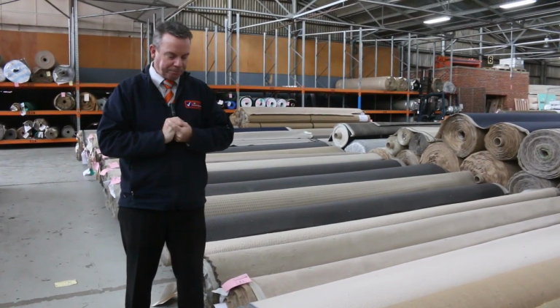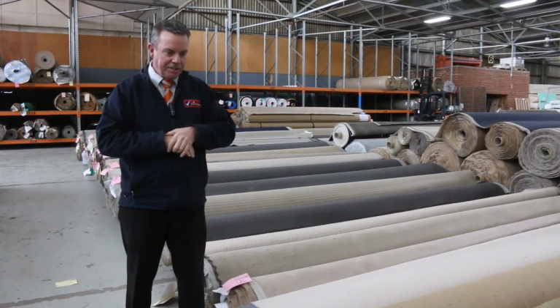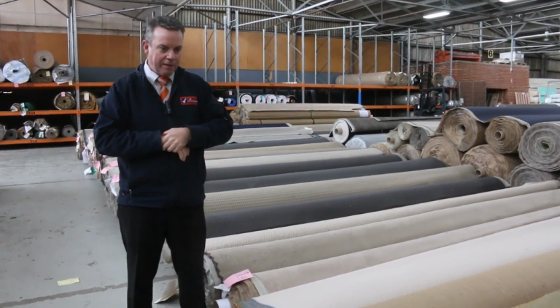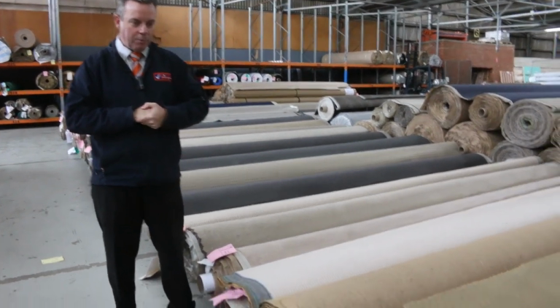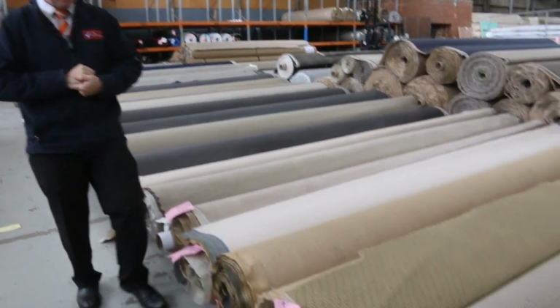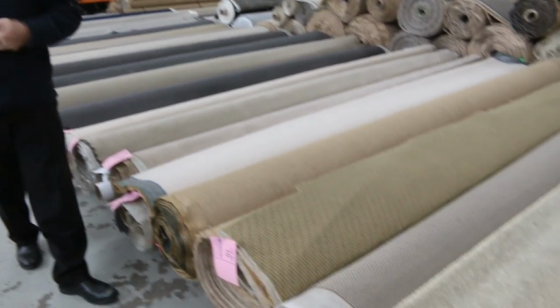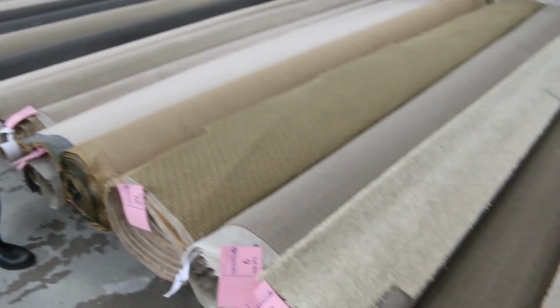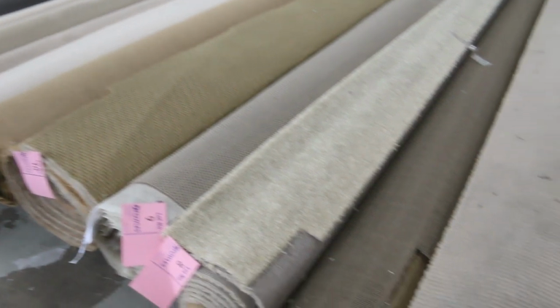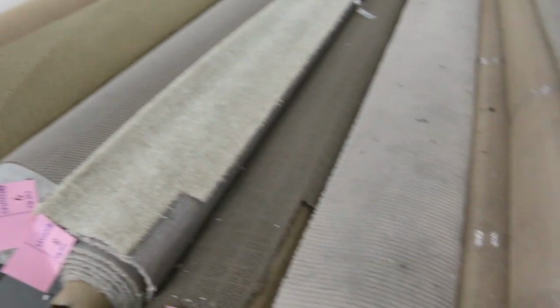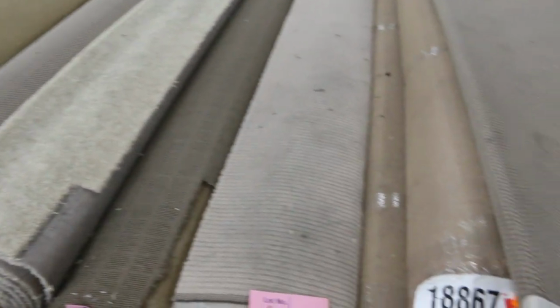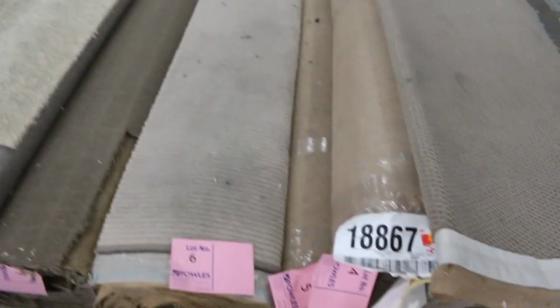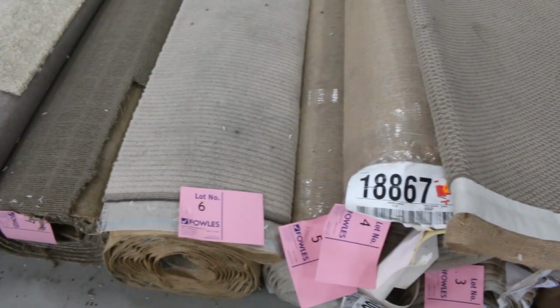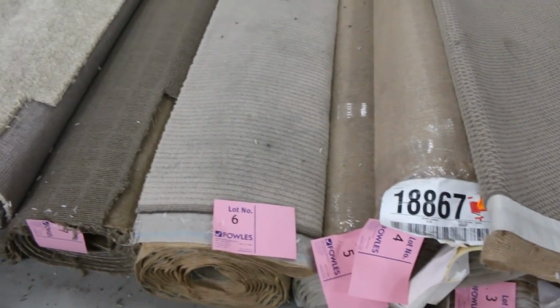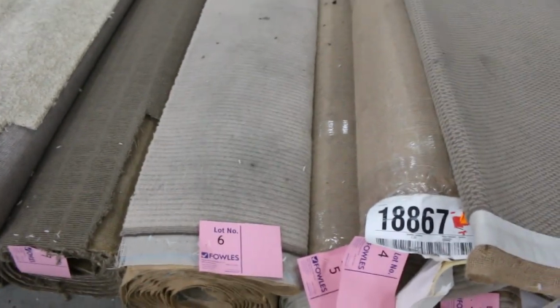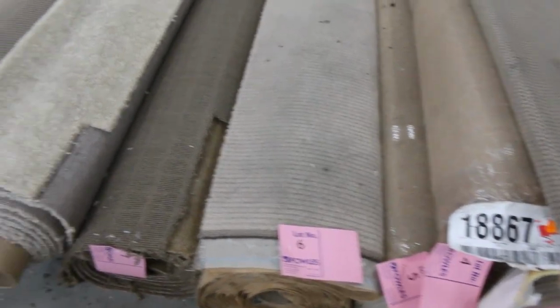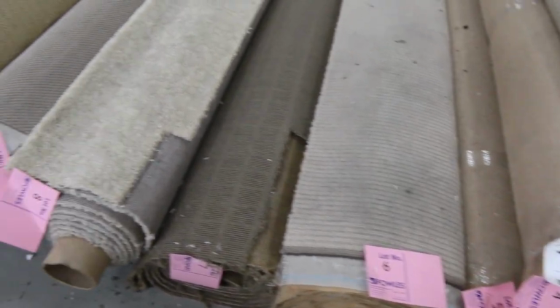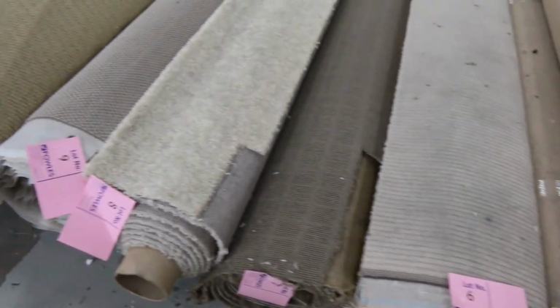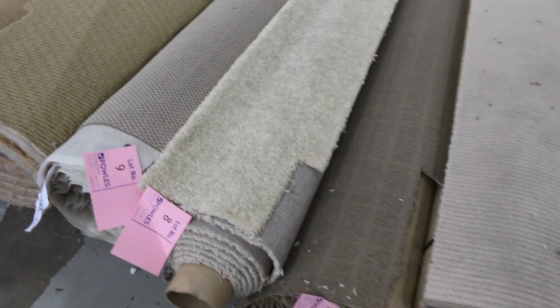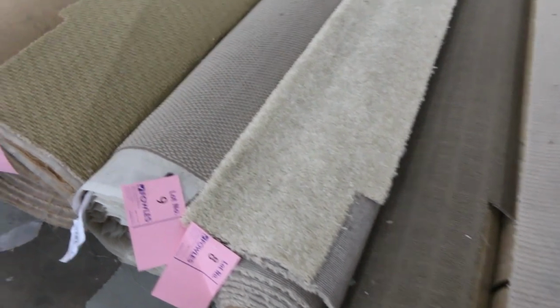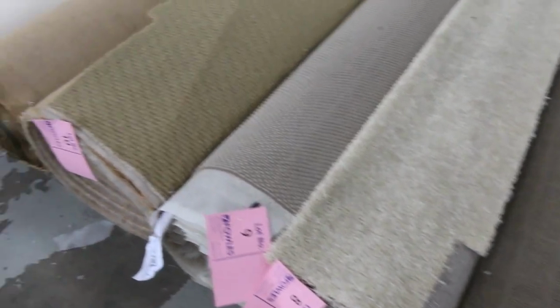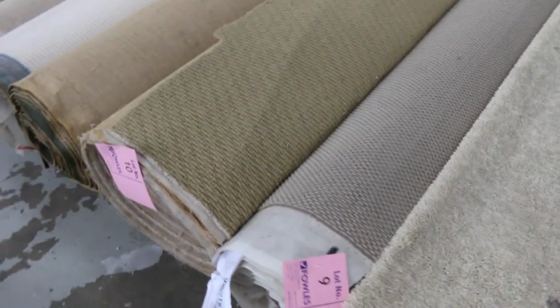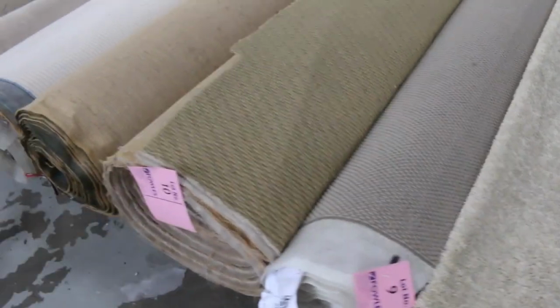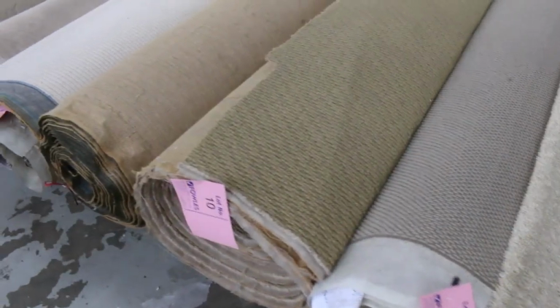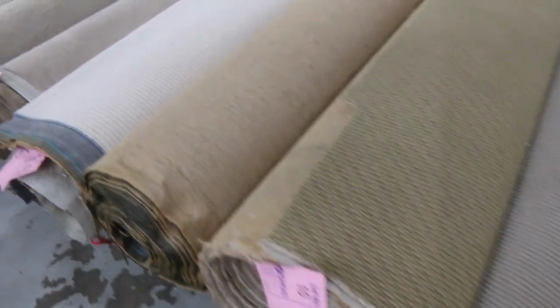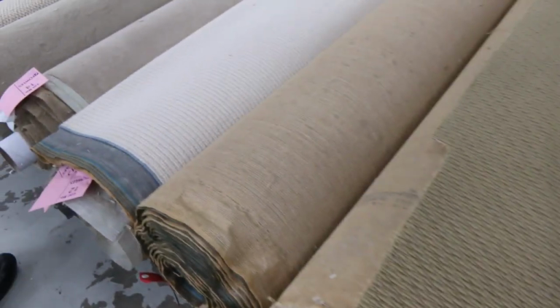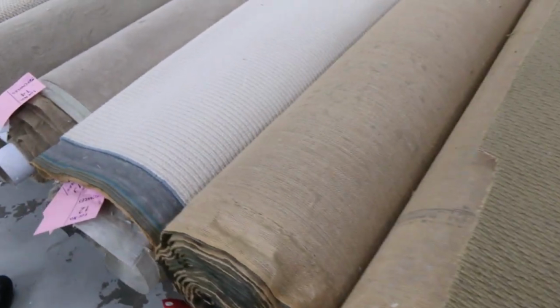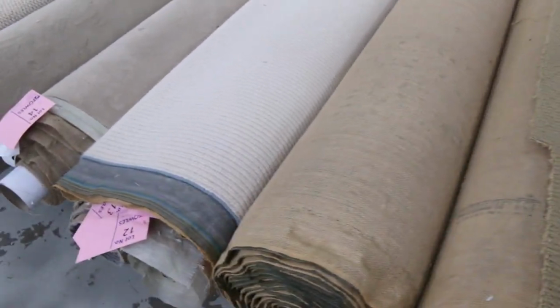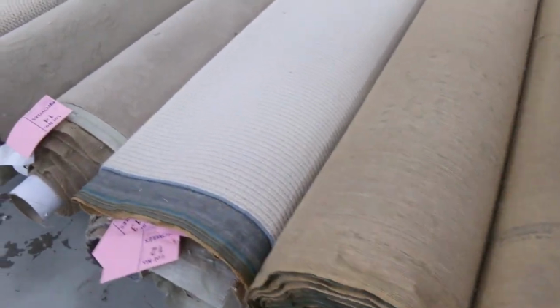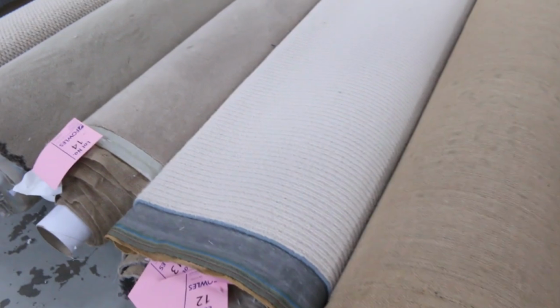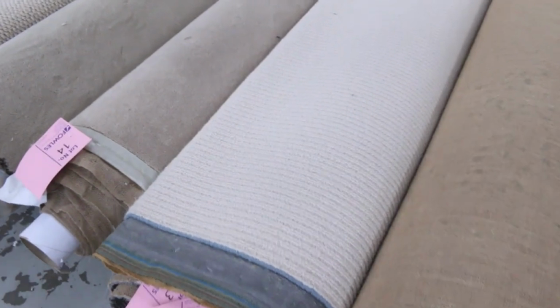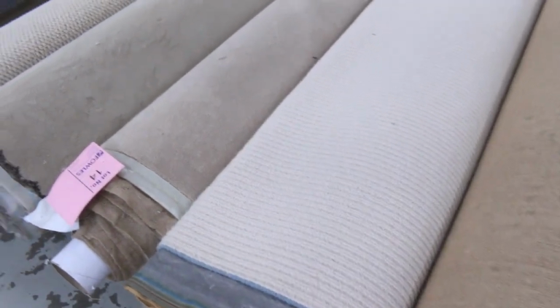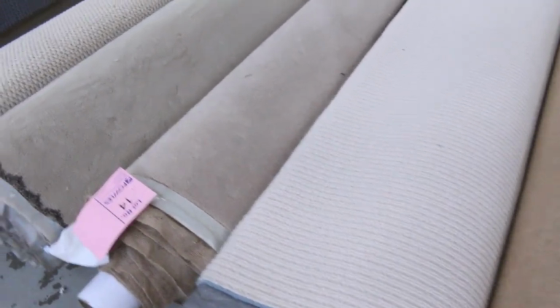Let's go through and have a bit of a look at what we've got. We've got plenty of roll-ins and off-cuts here, varying anywhere from three to five metres. We've got a bit of everything — wools, nylons, plush piles, twist piles, loop piles, light and dark. A good range to pick from.